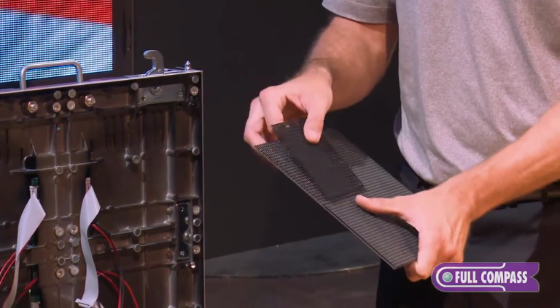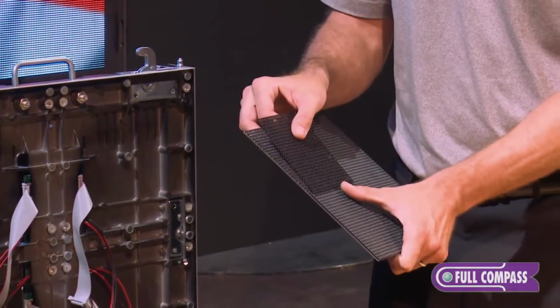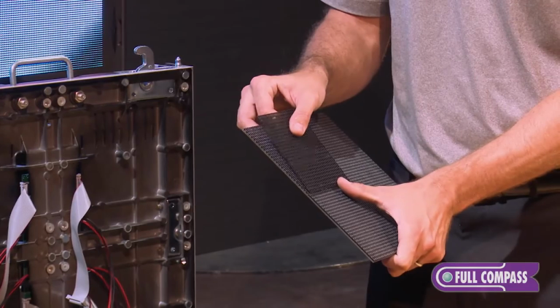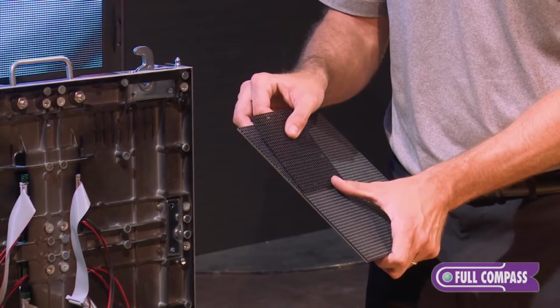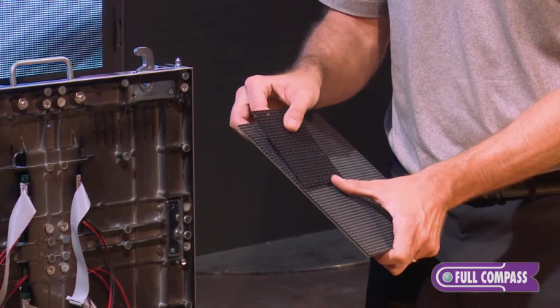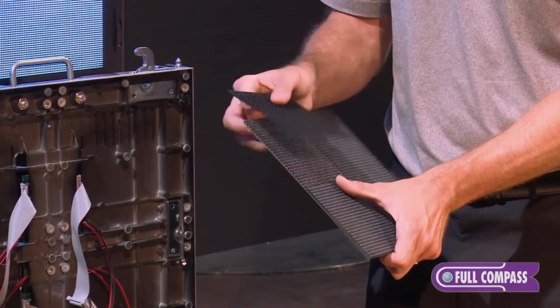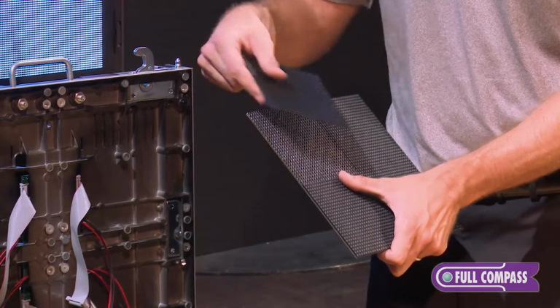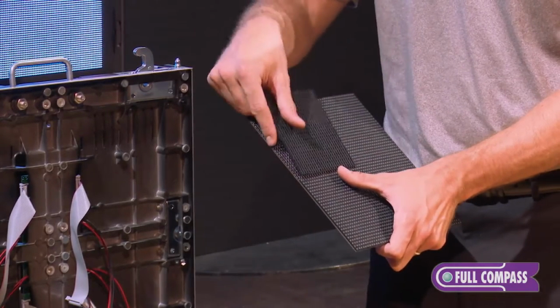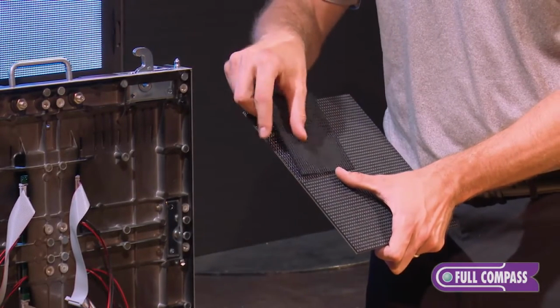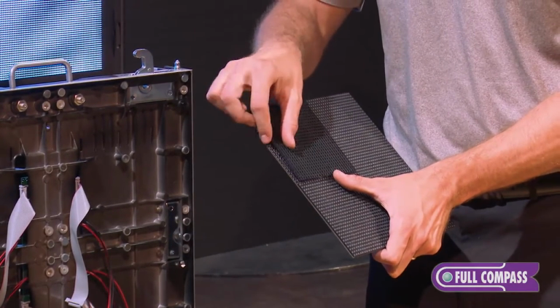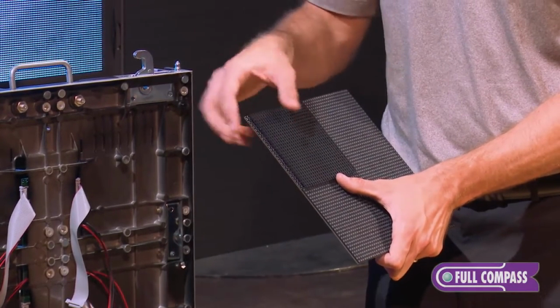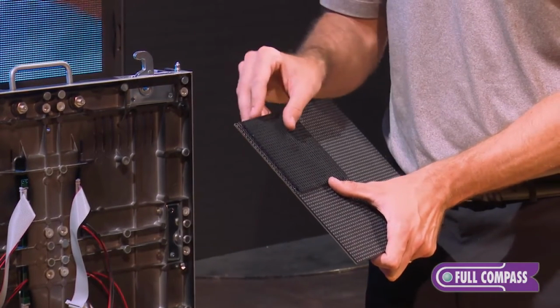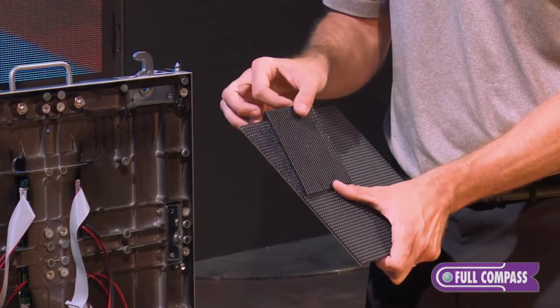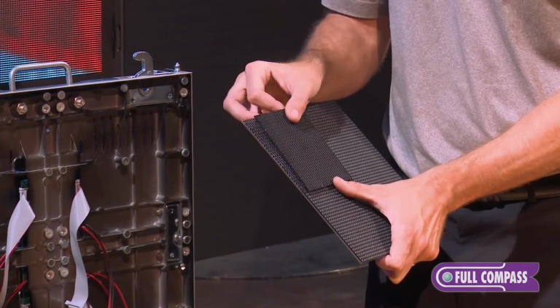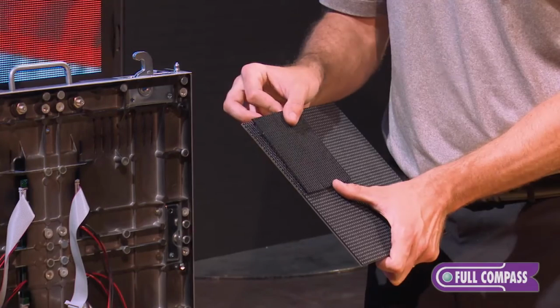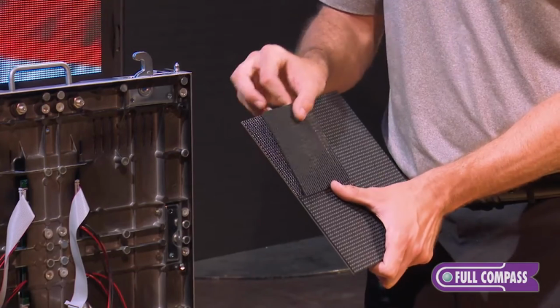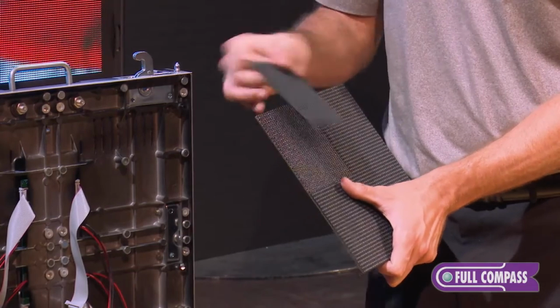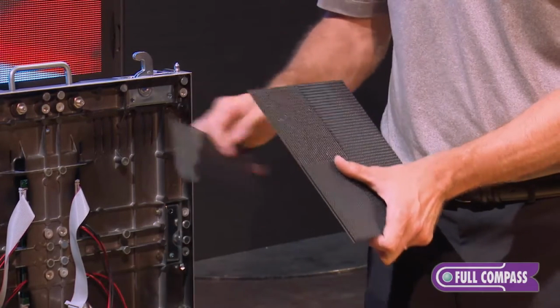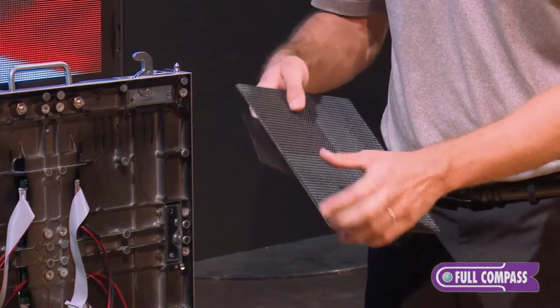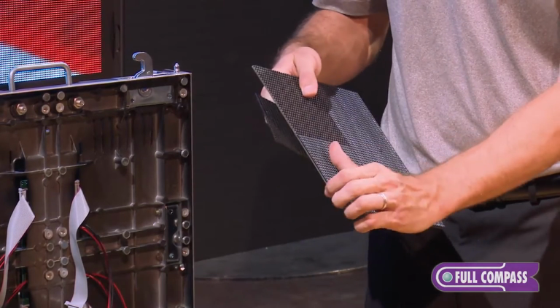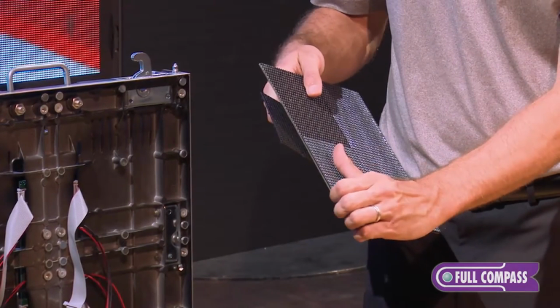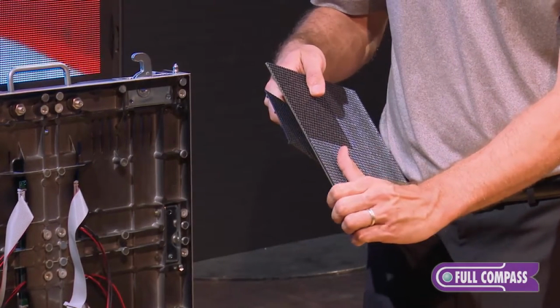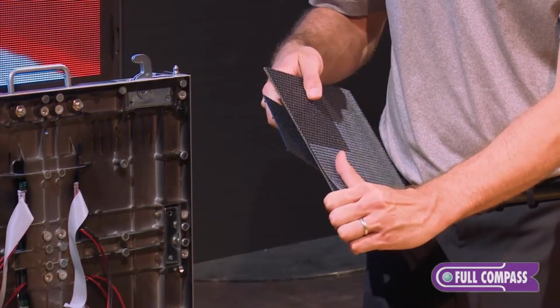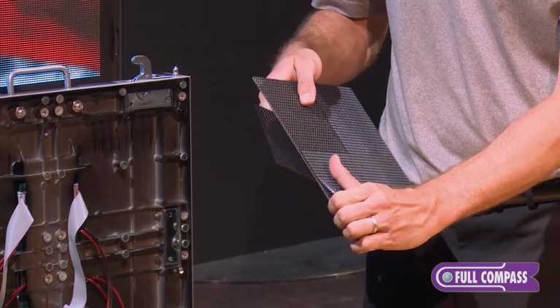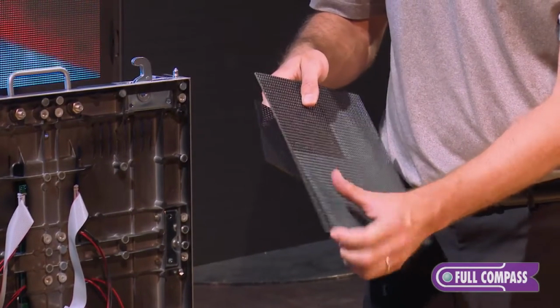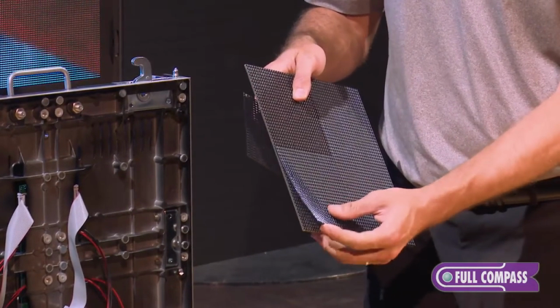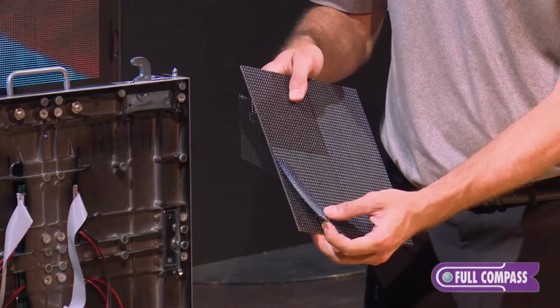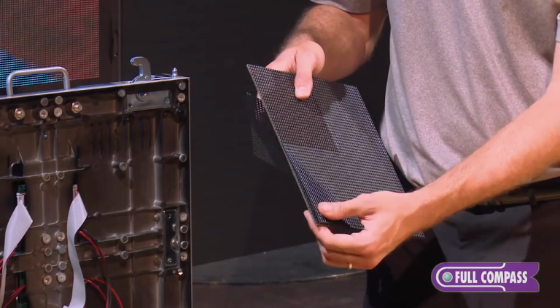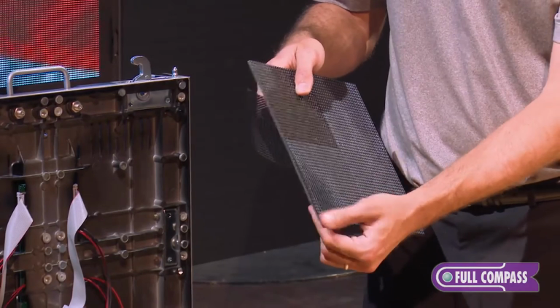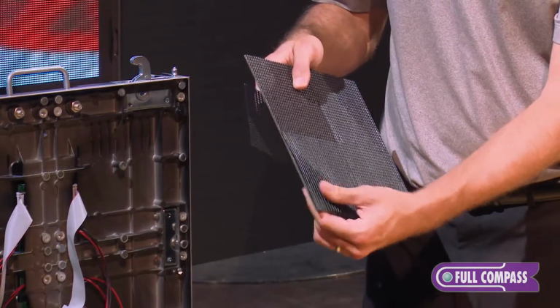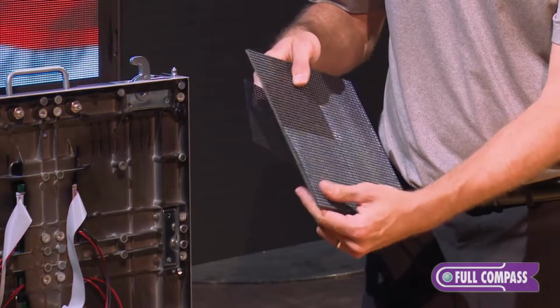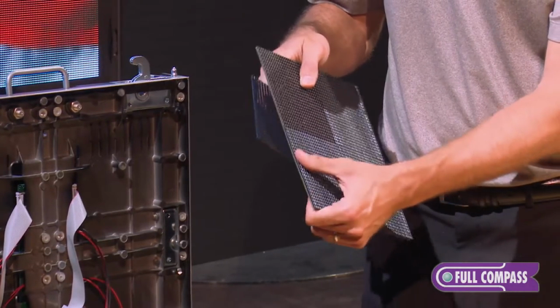To remove a mask, it requires no tools. Basically the mask snaps into place and snaps out. So if I want to remove the mask, I can simply grab the mask from the corner, unsnap it, and reinstall the mask.